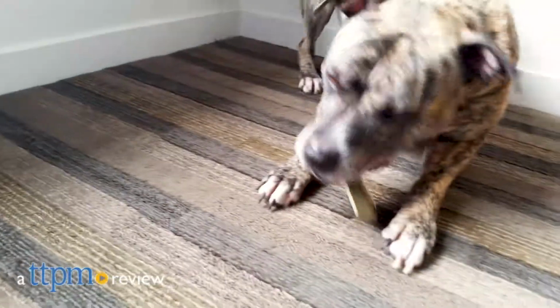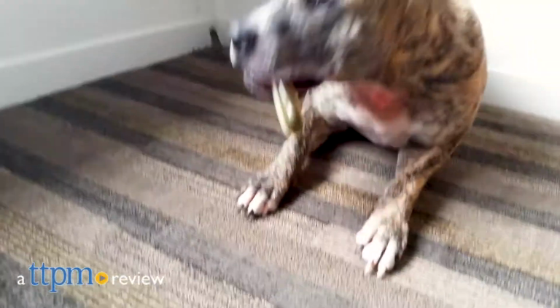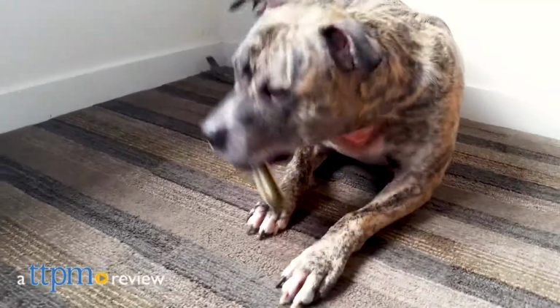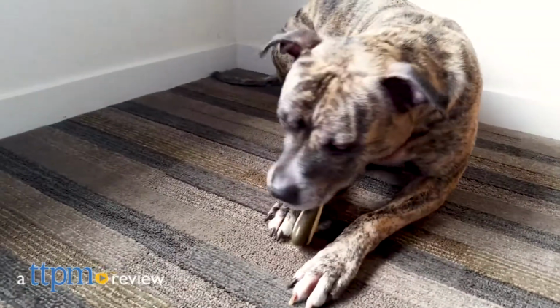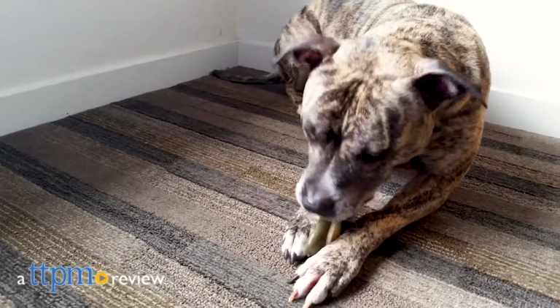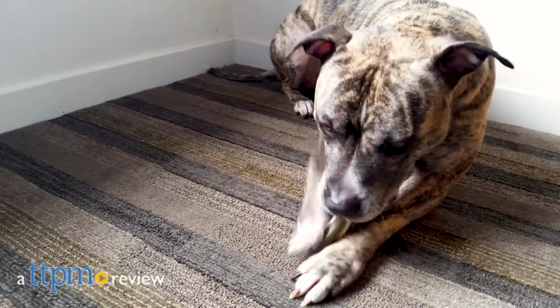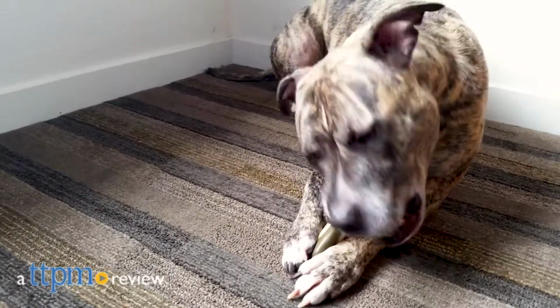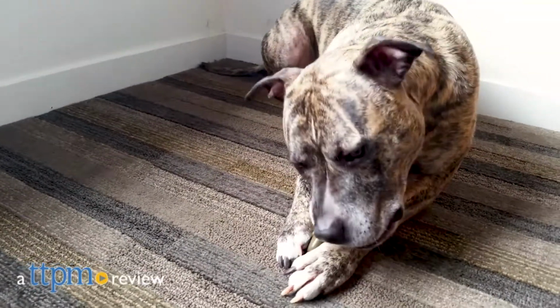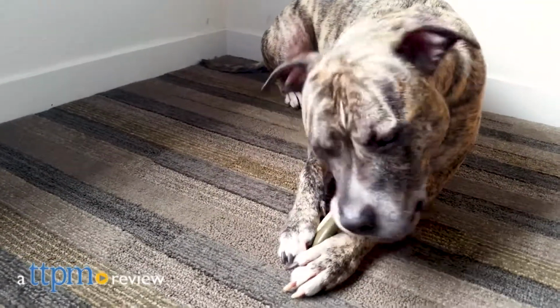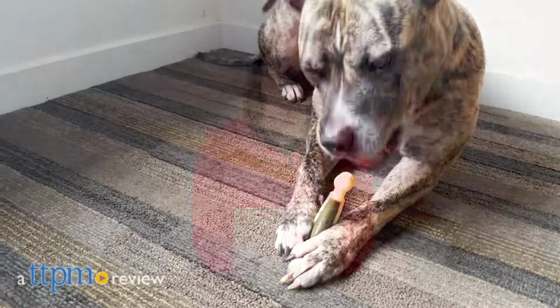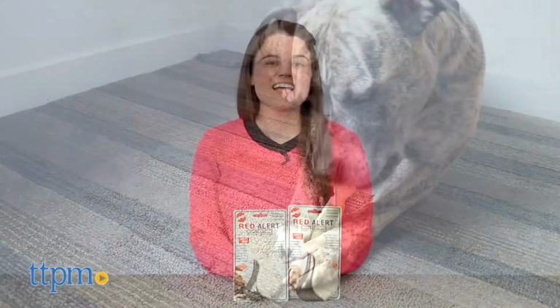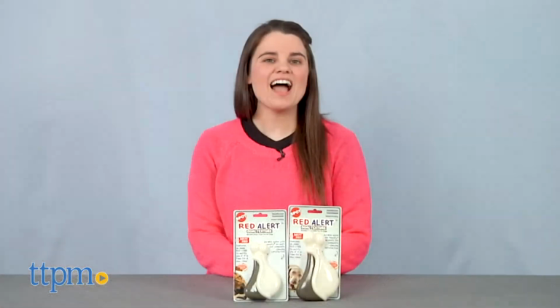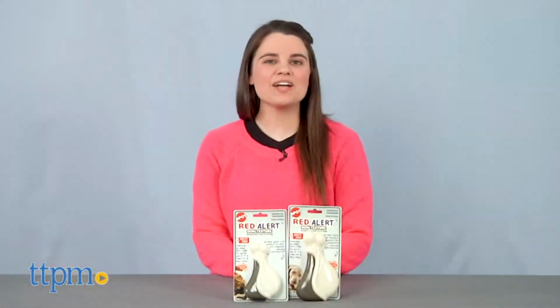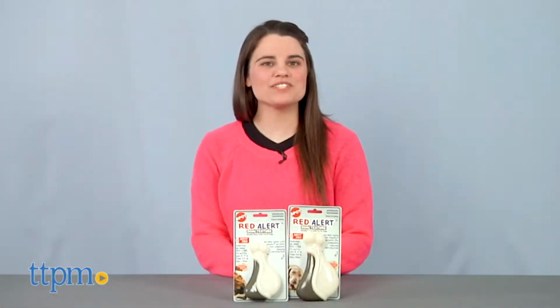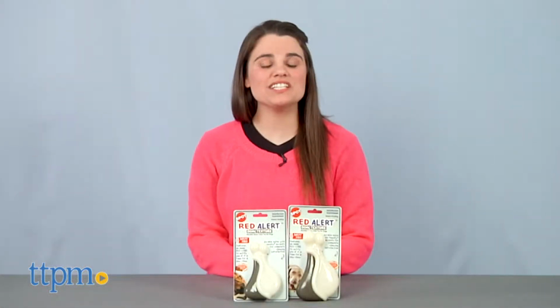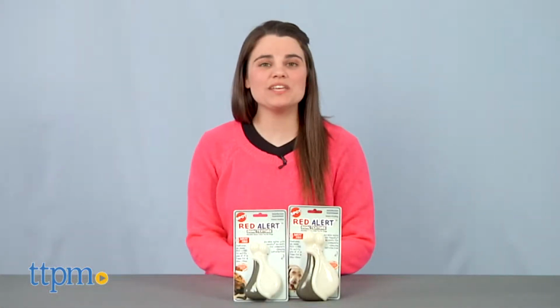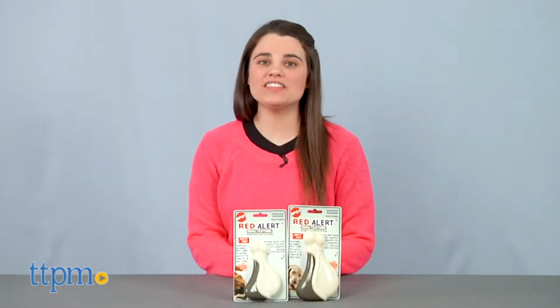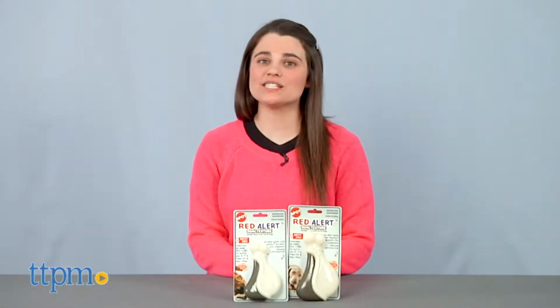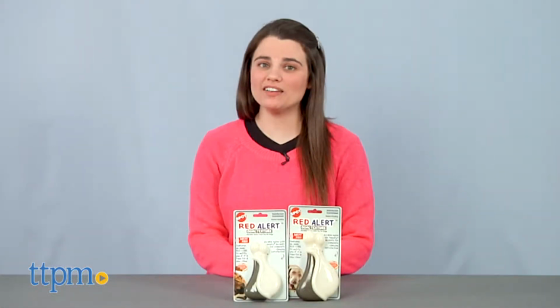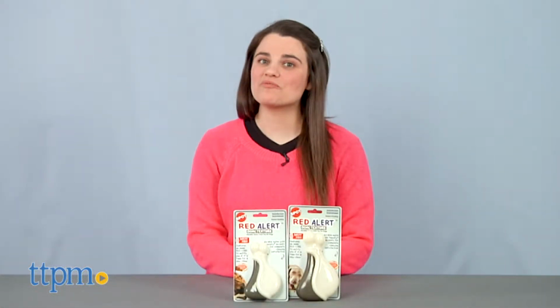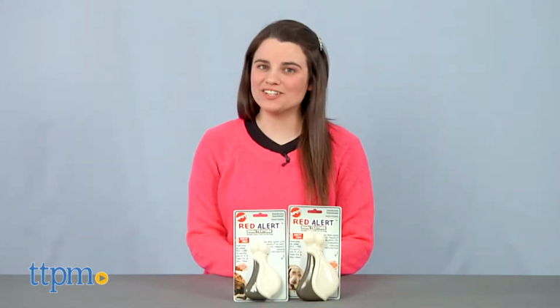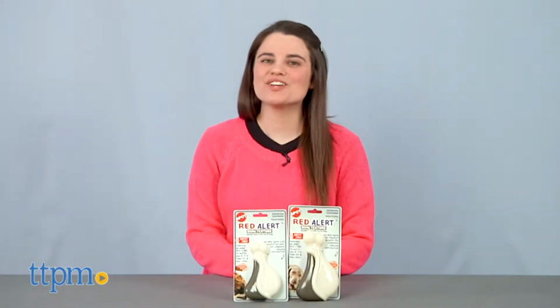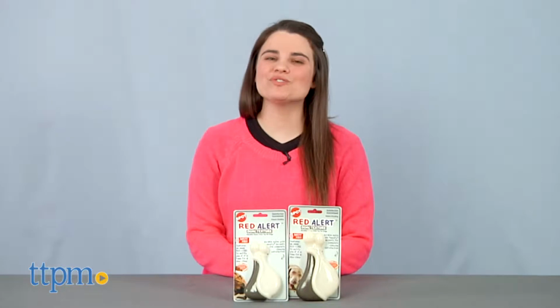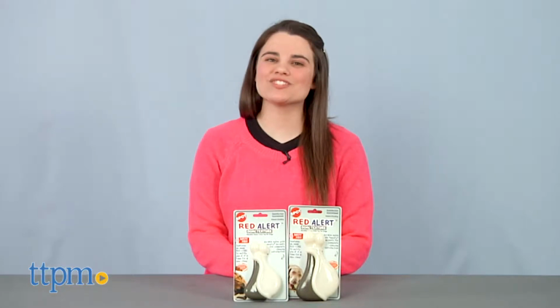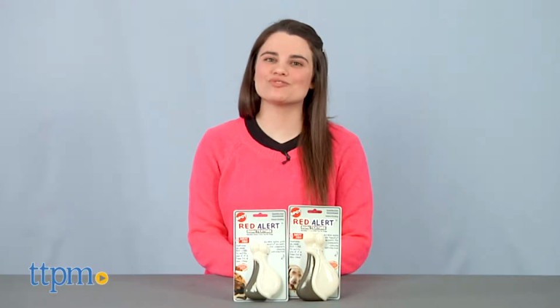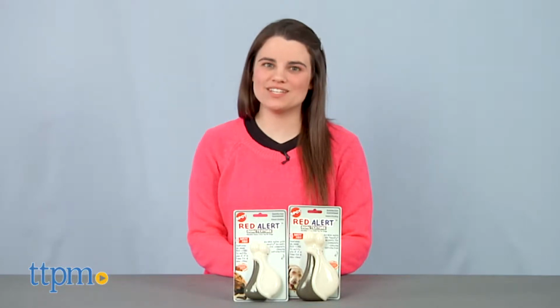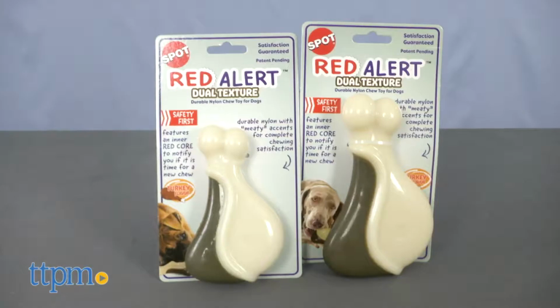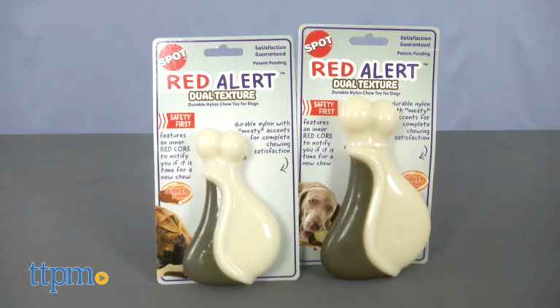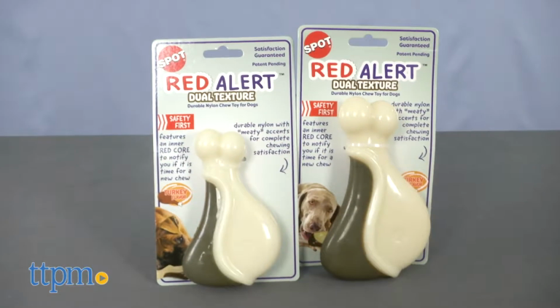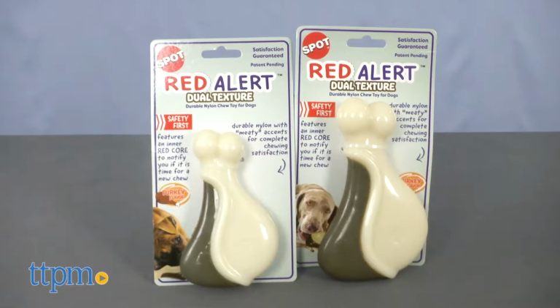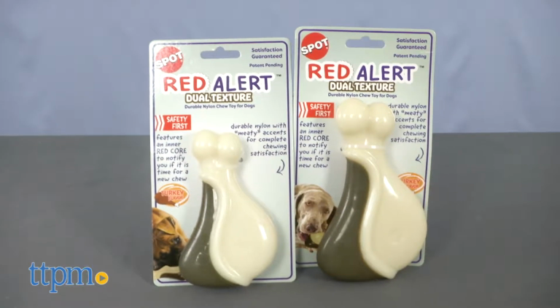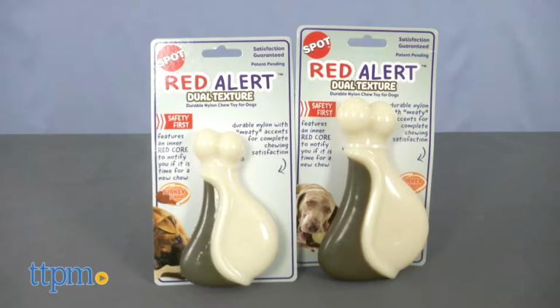Here is a drumstick that's okay for your dog to take. Hi, I'm Emerson with TTPM and this is Spot Red Alert Dual Texture Drumstick Chew Toy from Ethical Products.